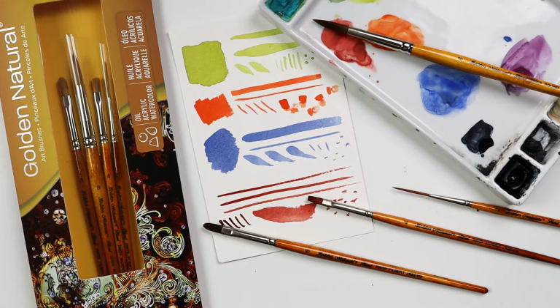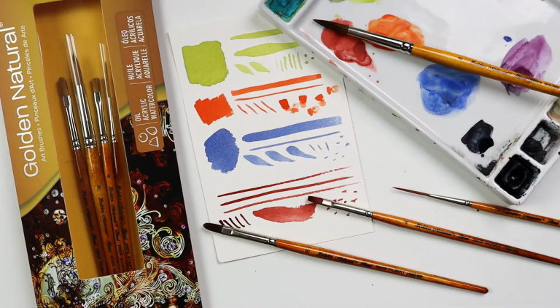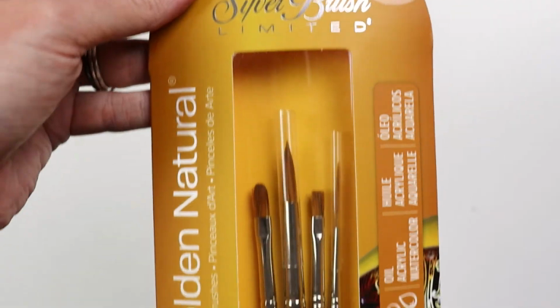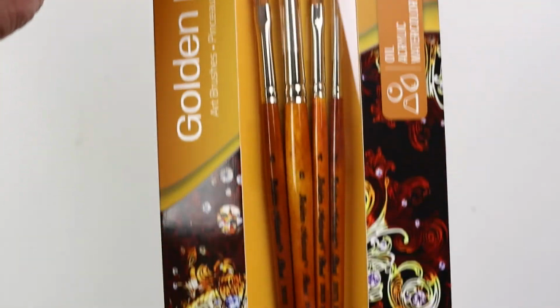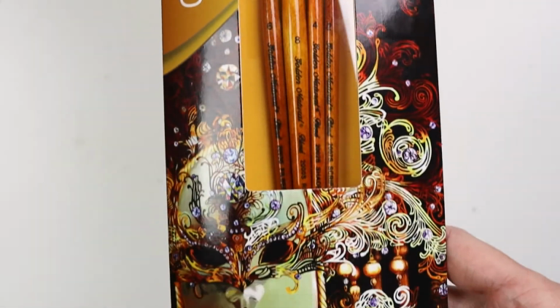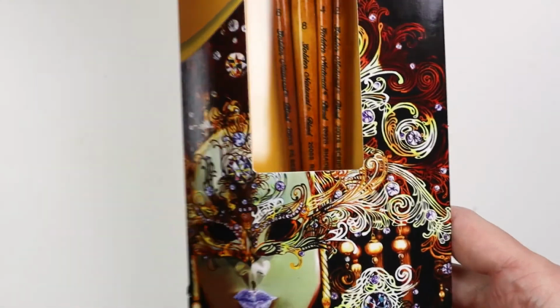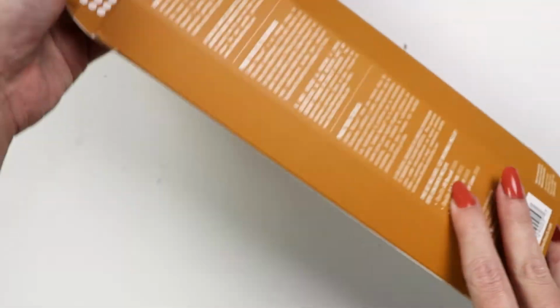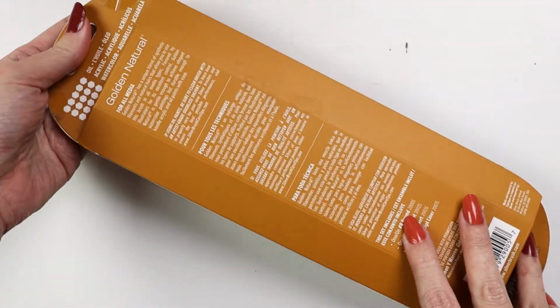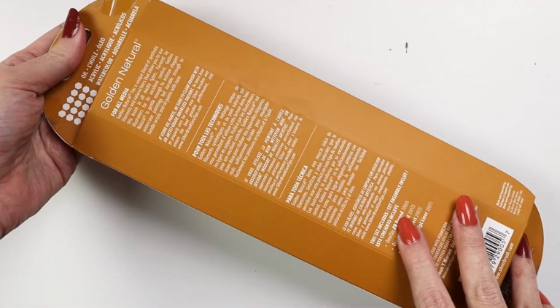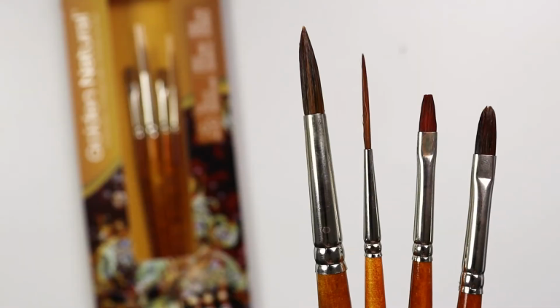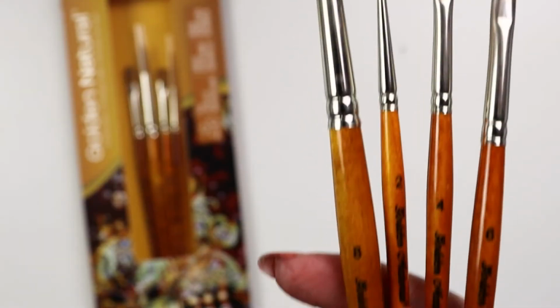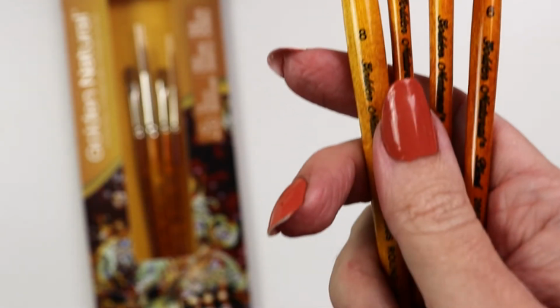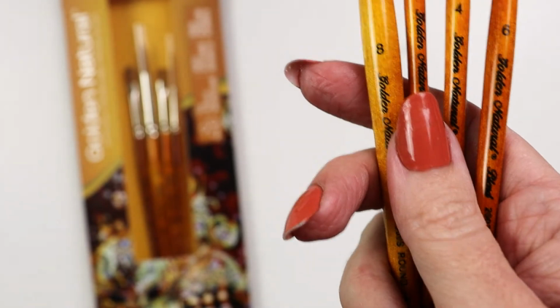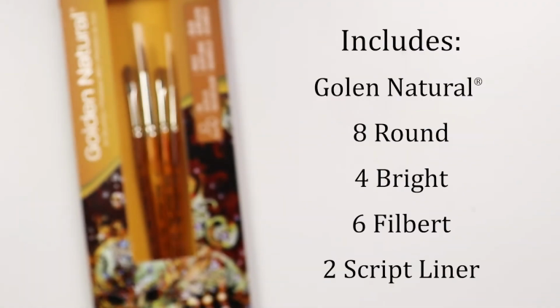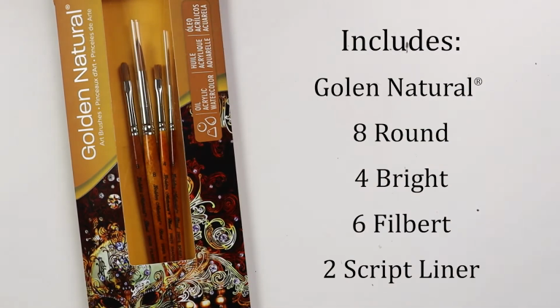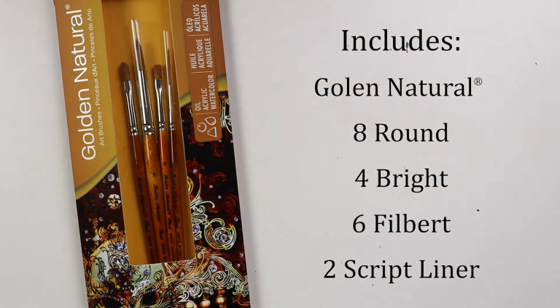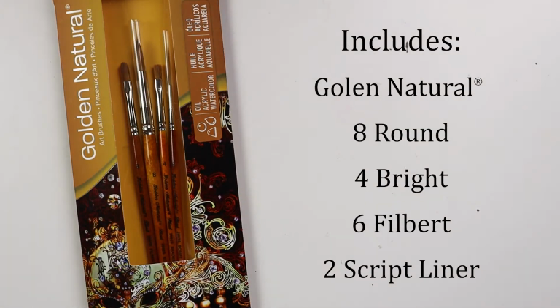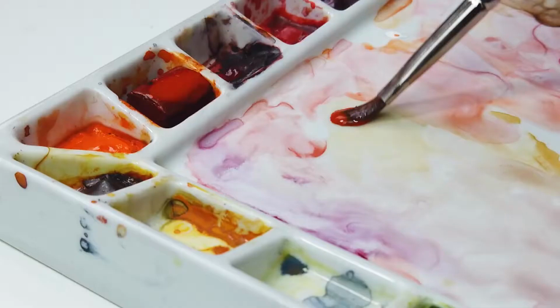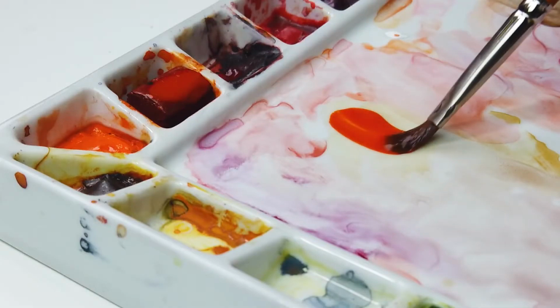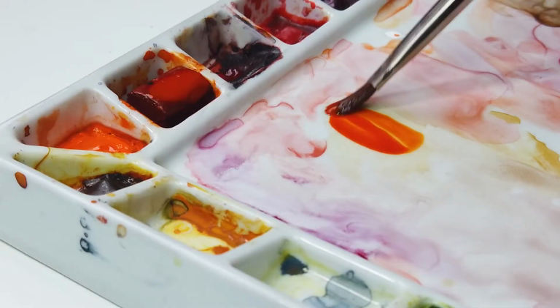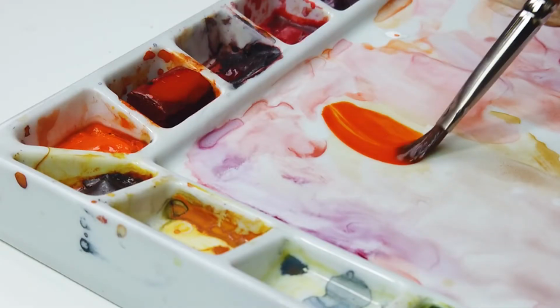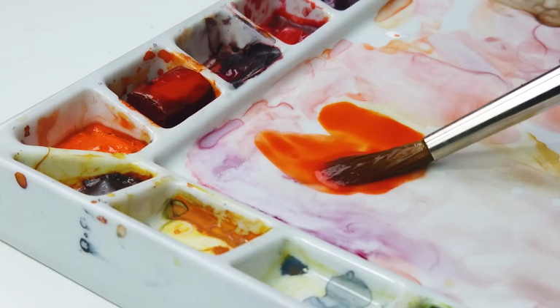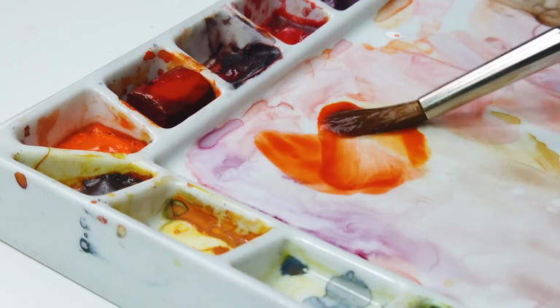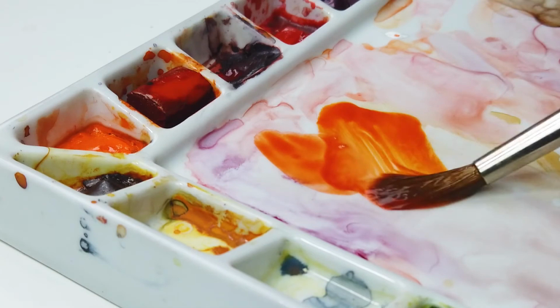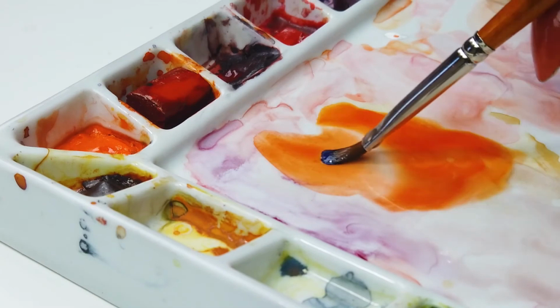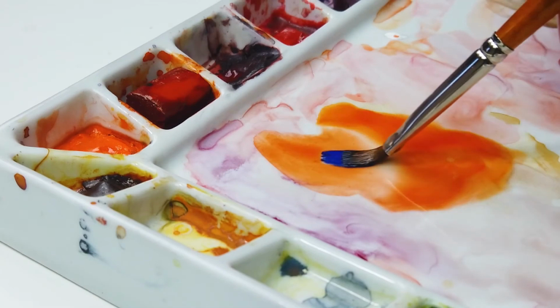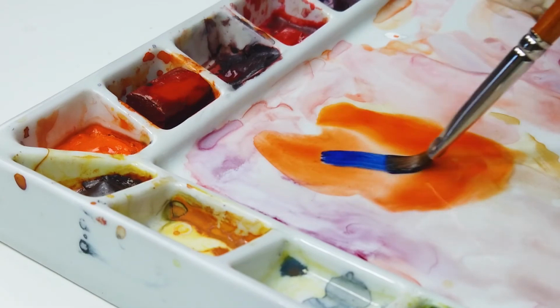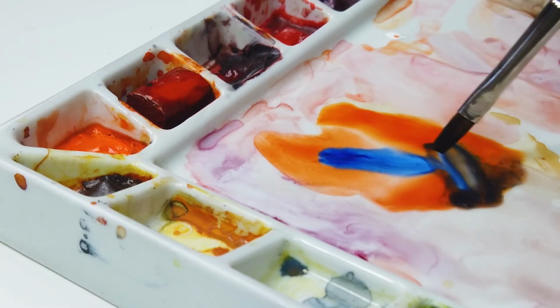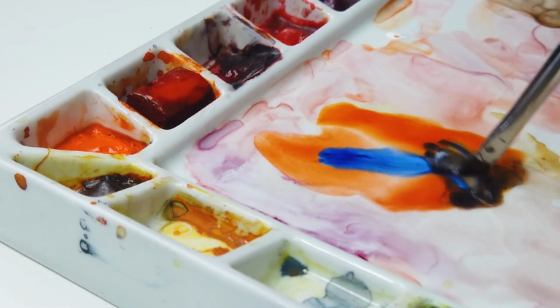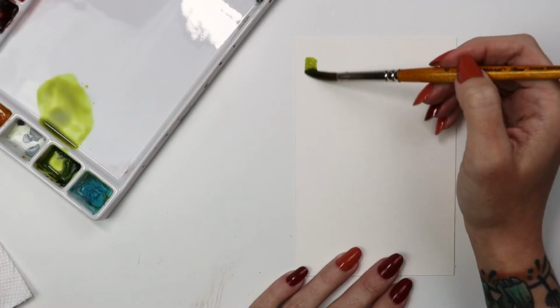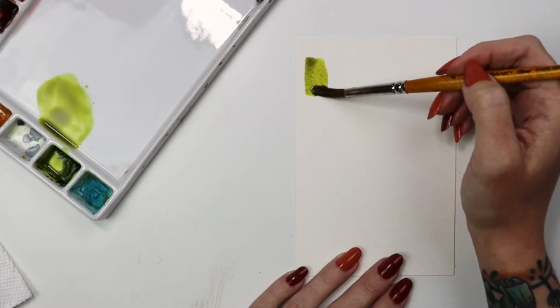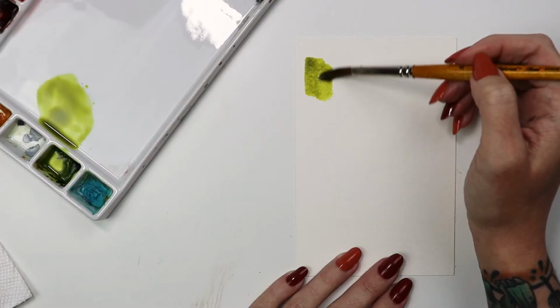Here we have the Golden Natural Multimedia Basic 4-Piece Set. It includes an 8 round, 4 bright, 6 filbert, and 2 Script liner. It's a nice range of shapes that work well in a variety of media including oils, acrylics, and watercolor, which is what I'm using today.